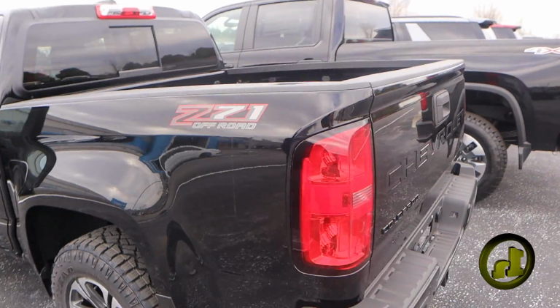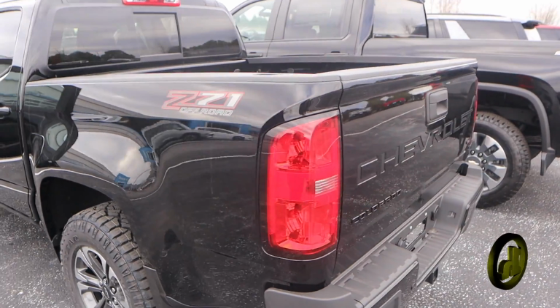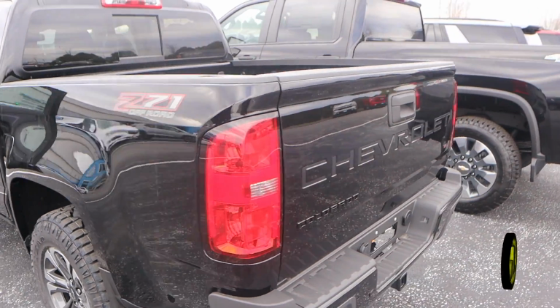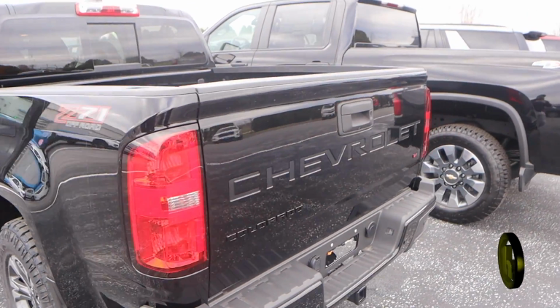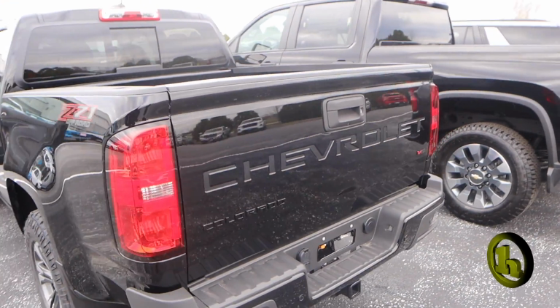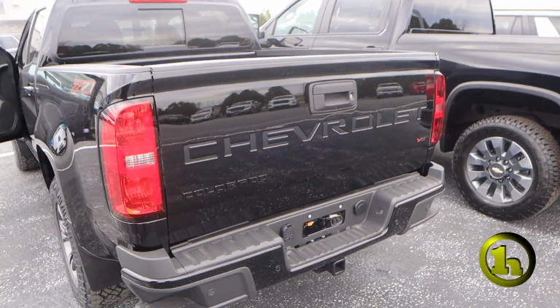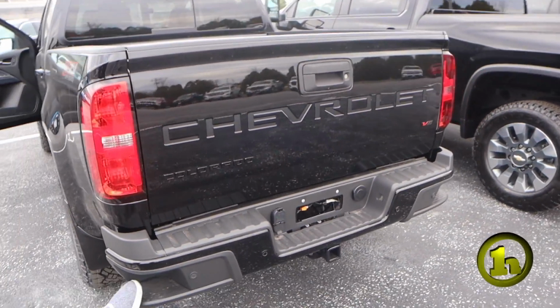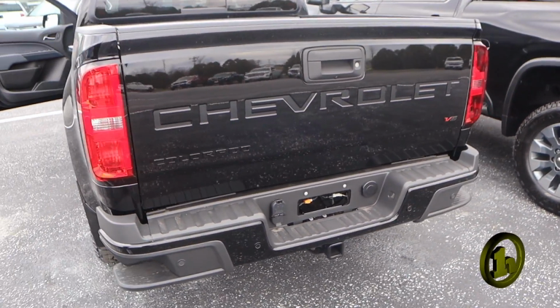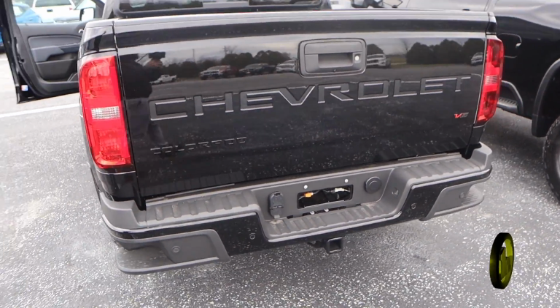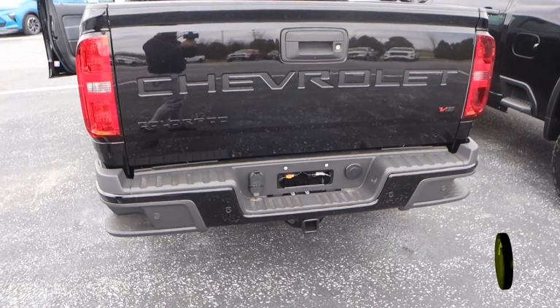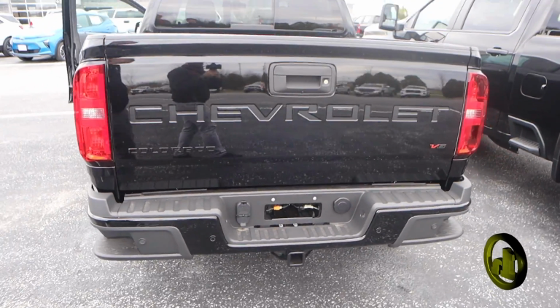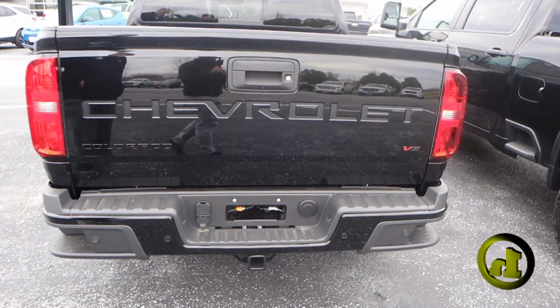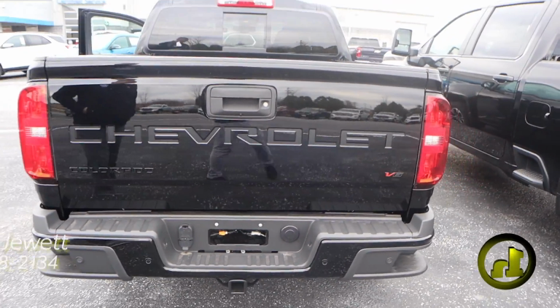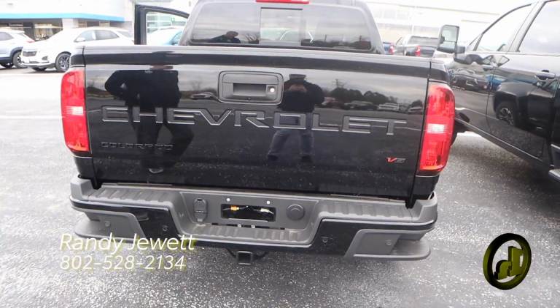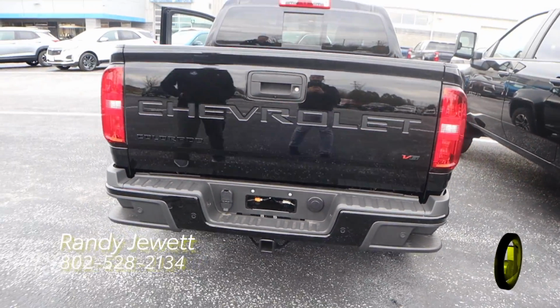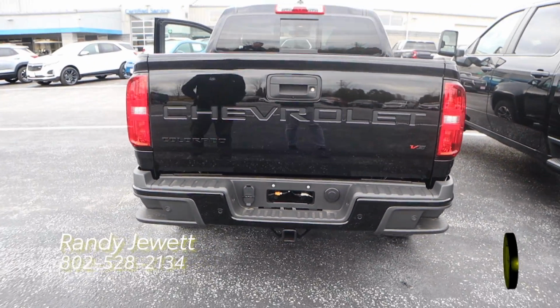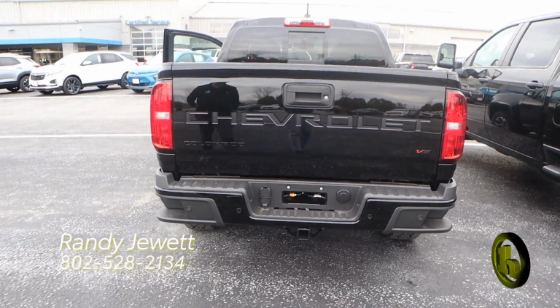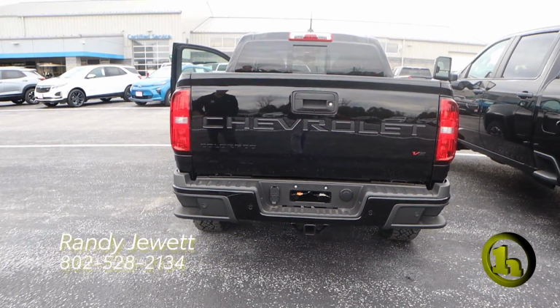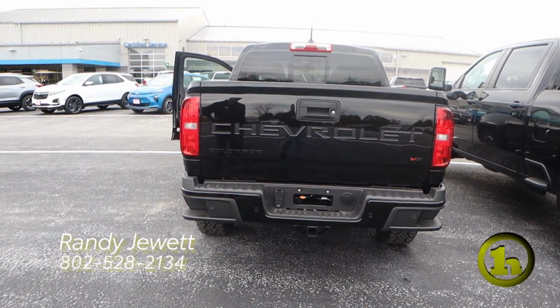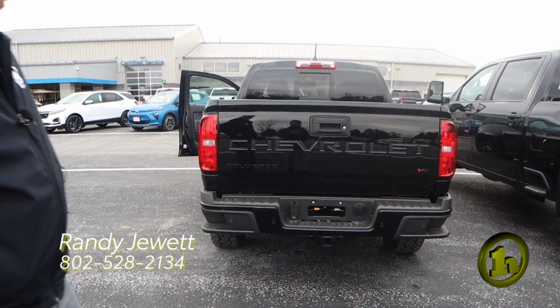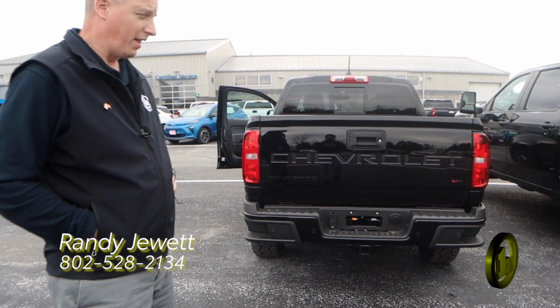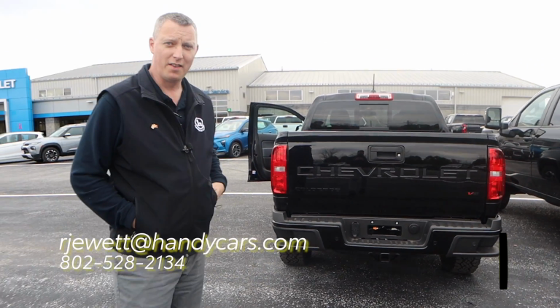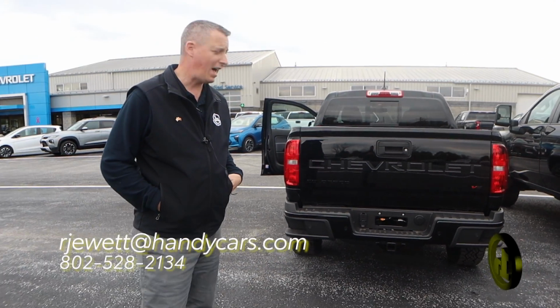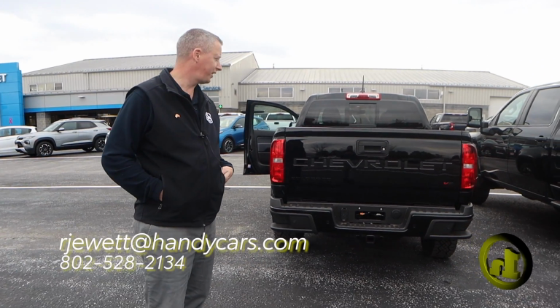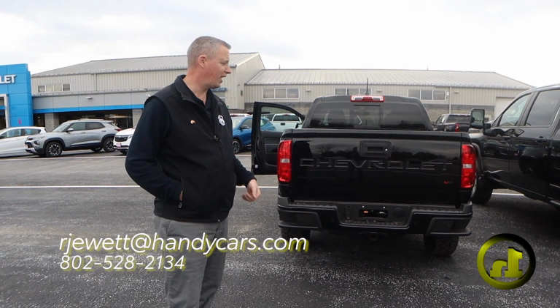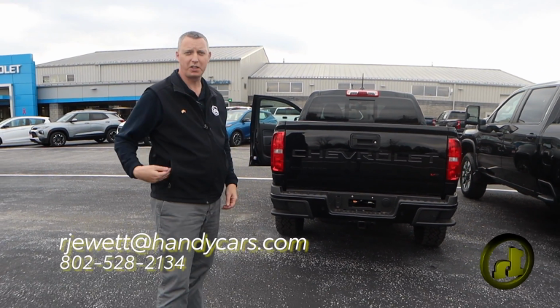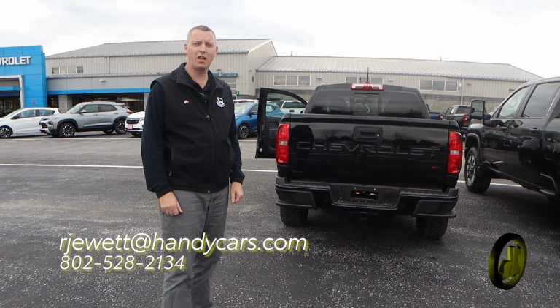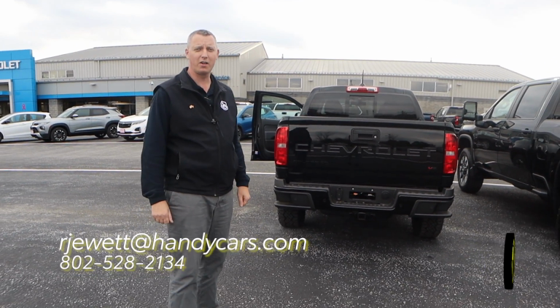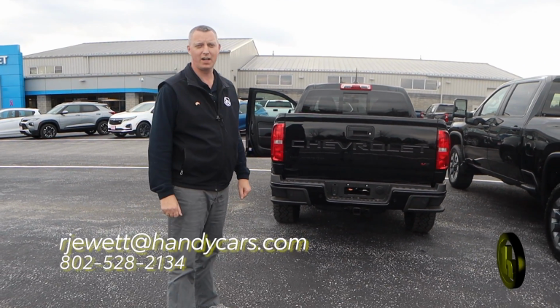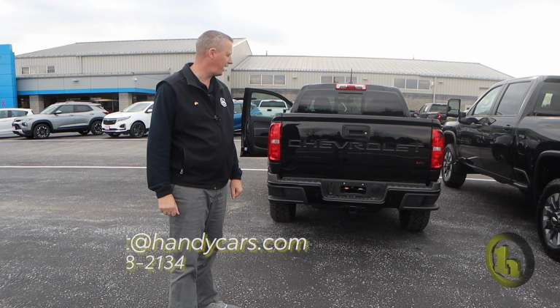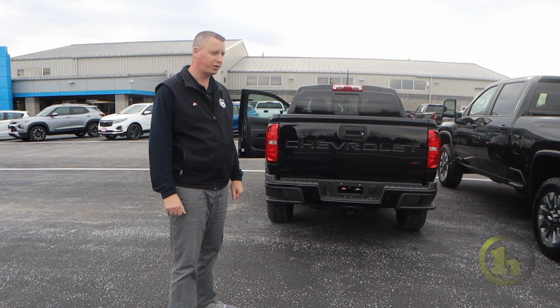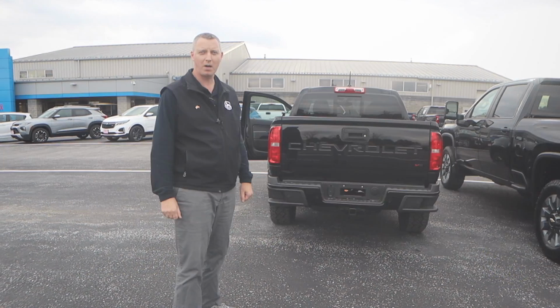You've got the step assist on the back bumper. It's also tow capable. That is the 2022 Colorado. I want to thank you for stopping by.